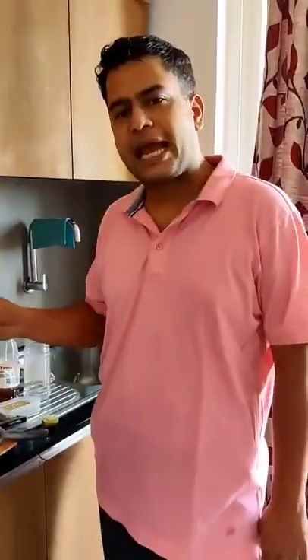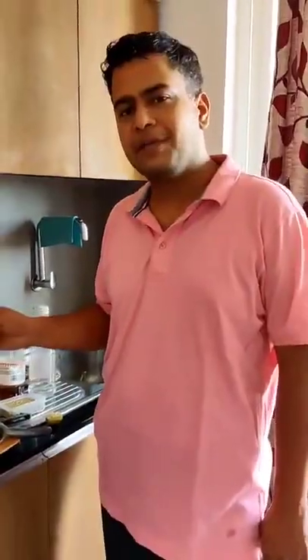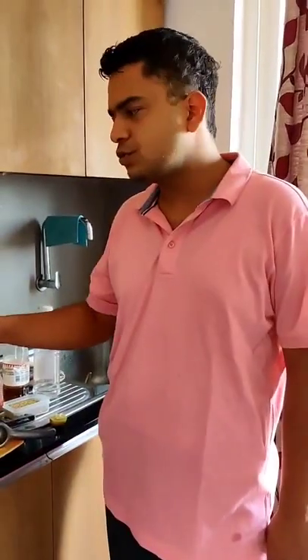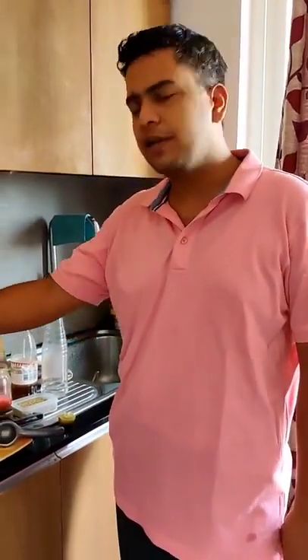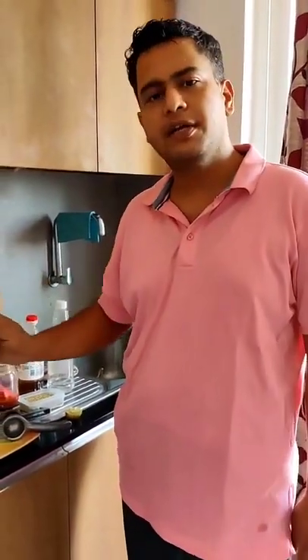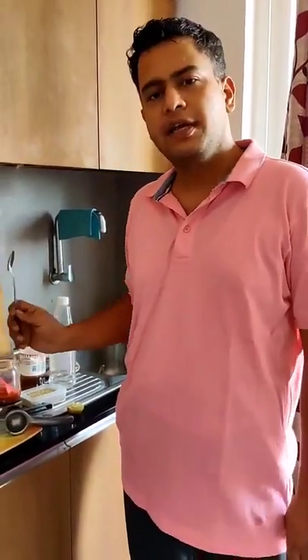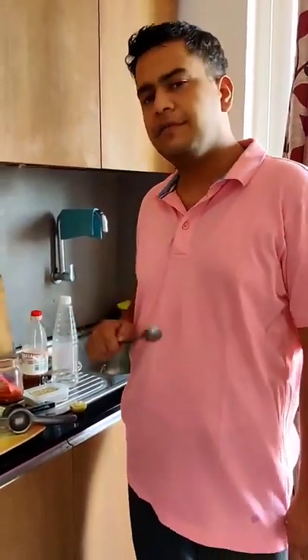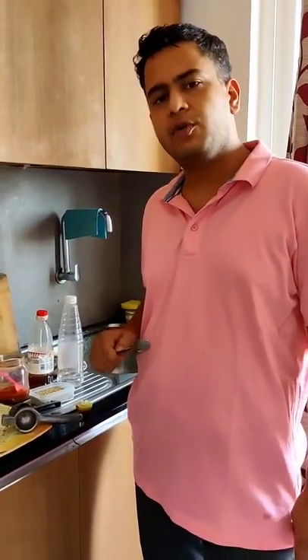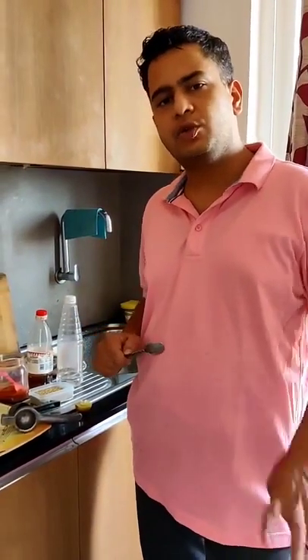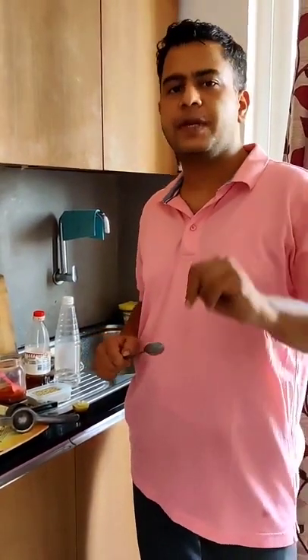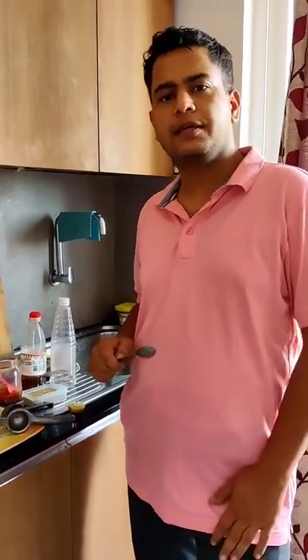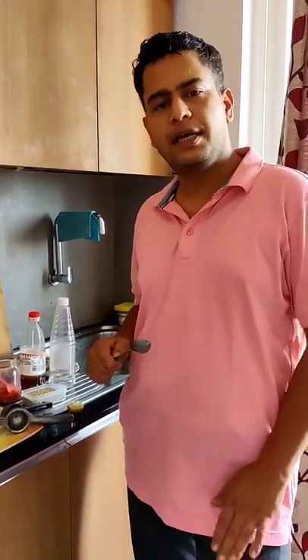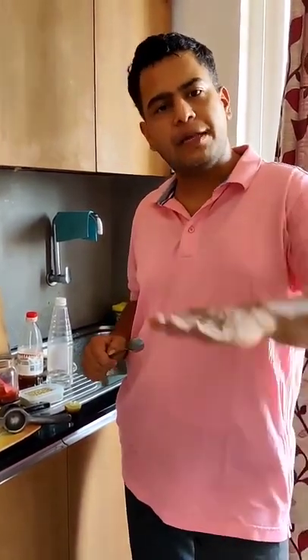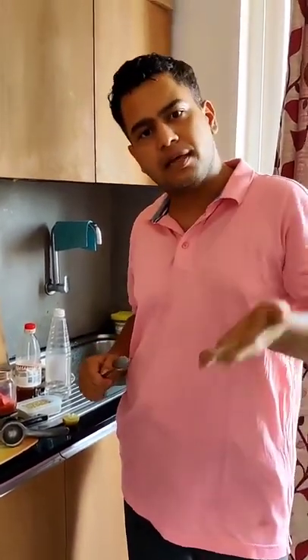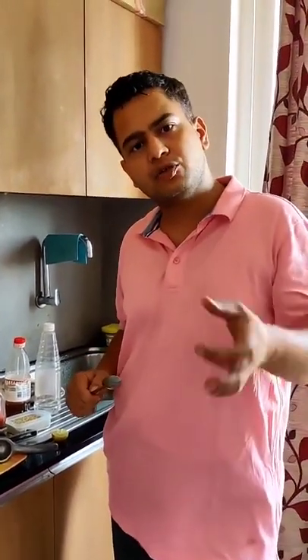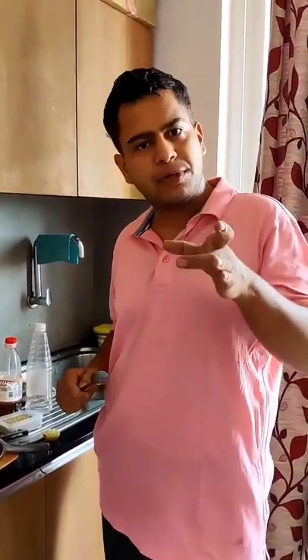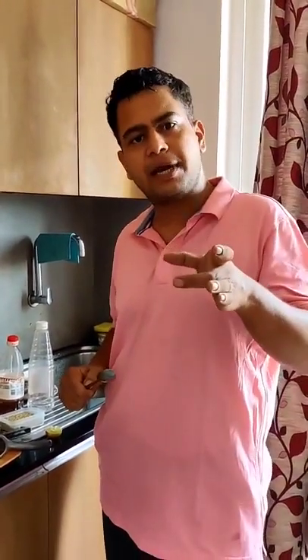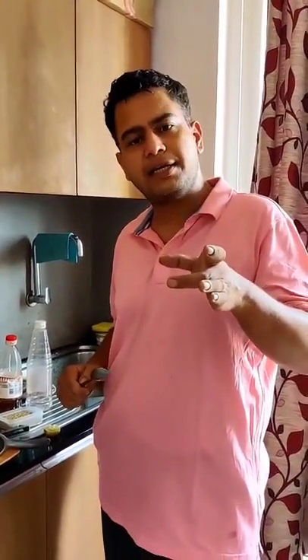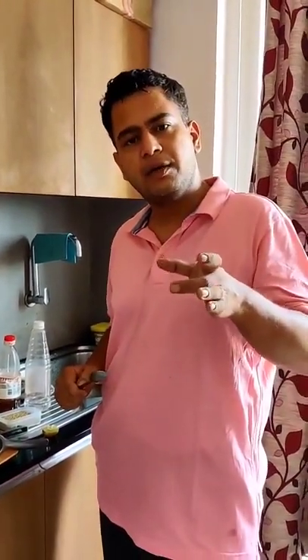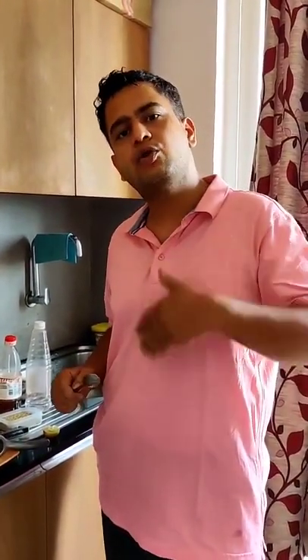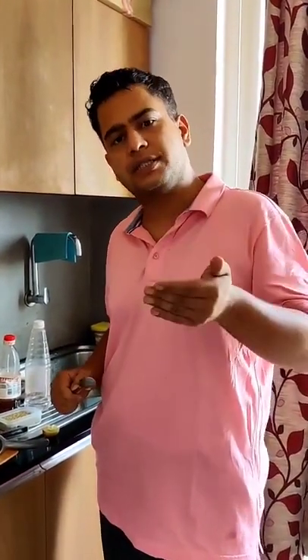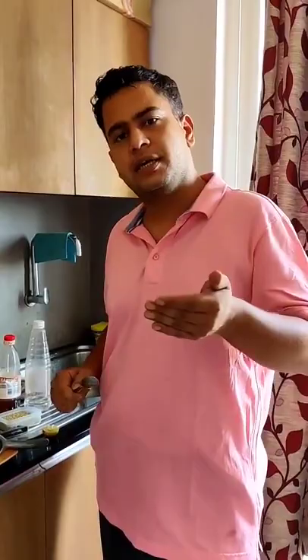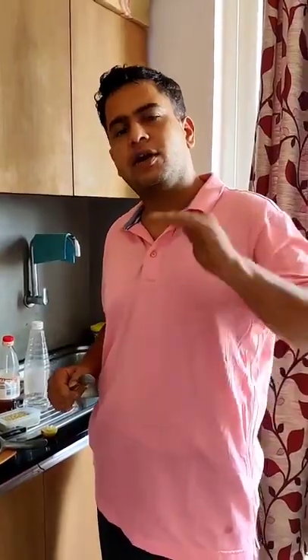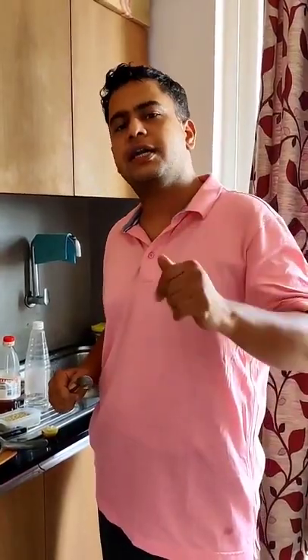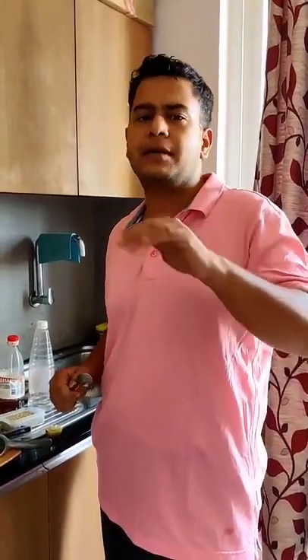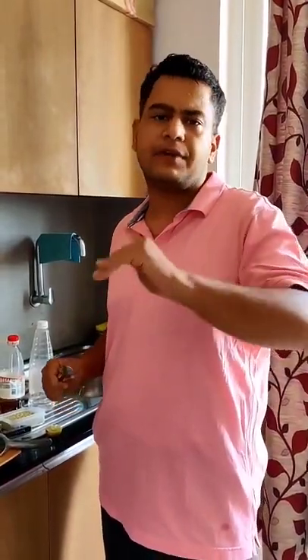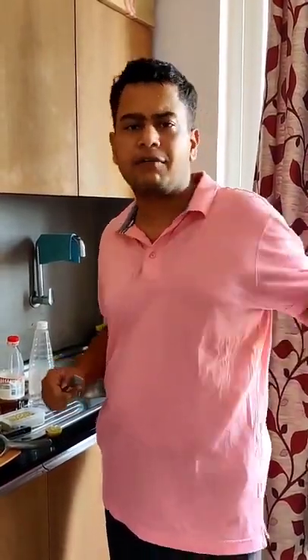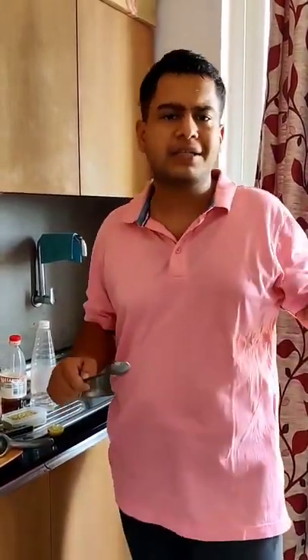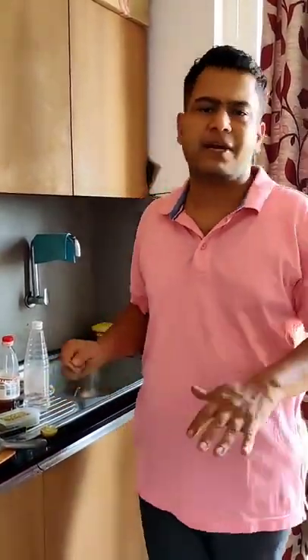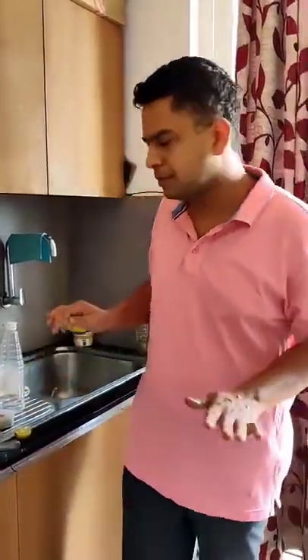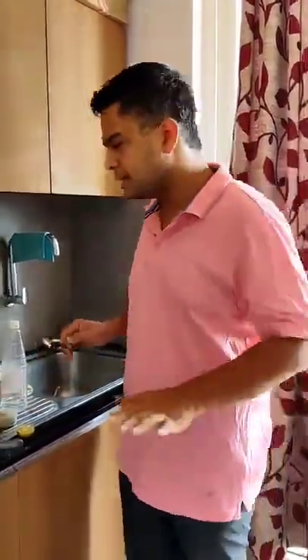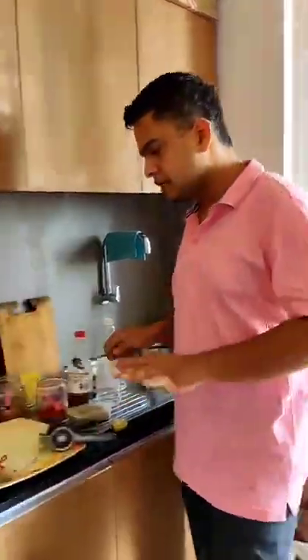So yam yaani ke suran boil ho raha hai. In the meanwhile, we will quickly cheese banayenge — ek toh pehle masala jo yam ke oopar laga ke marinate karayenge, aur us ke oopar ek crust. Crust lagane ke baad aap shallow fry, oven bake, deep fry — jo bhi mann maya kar sakta hai.